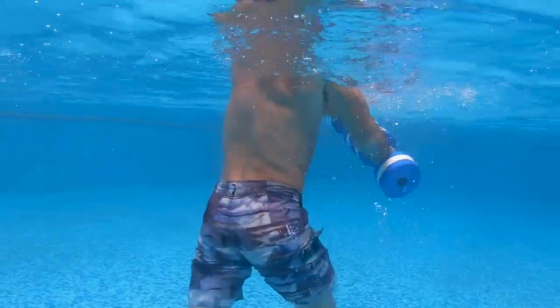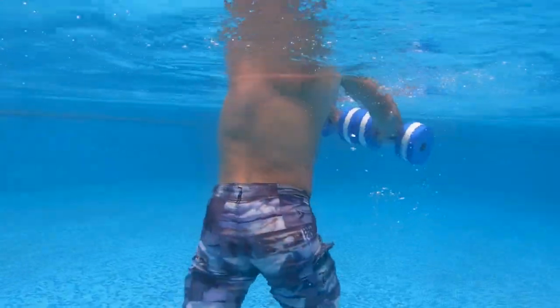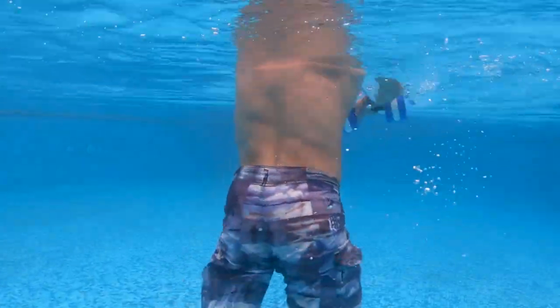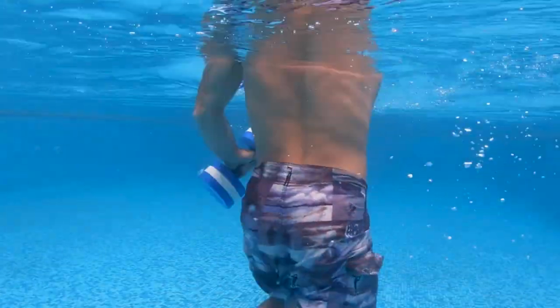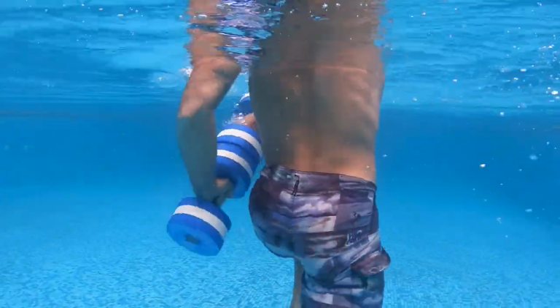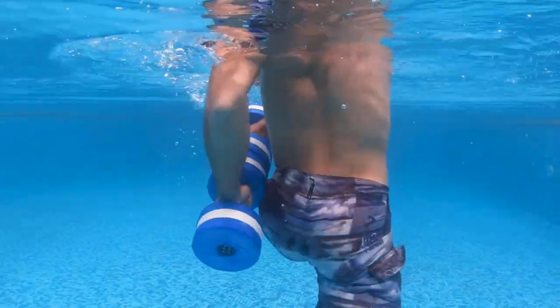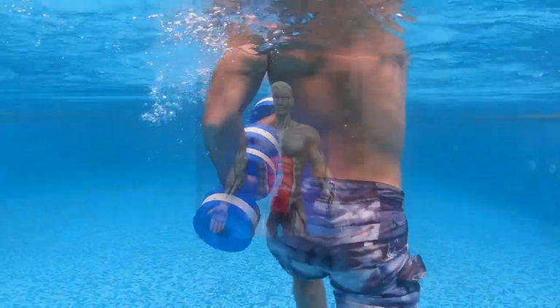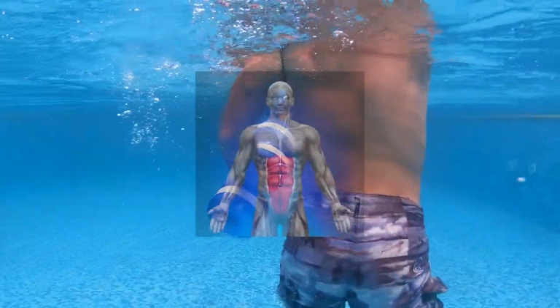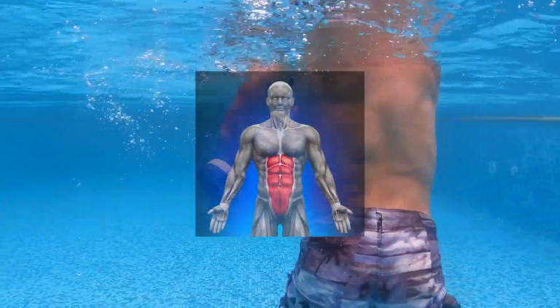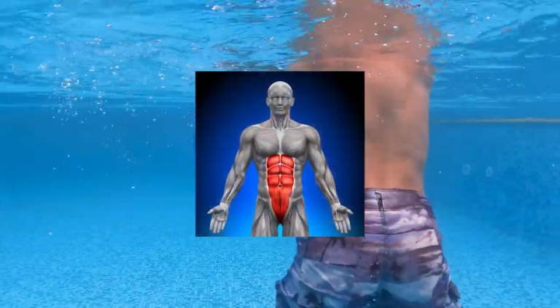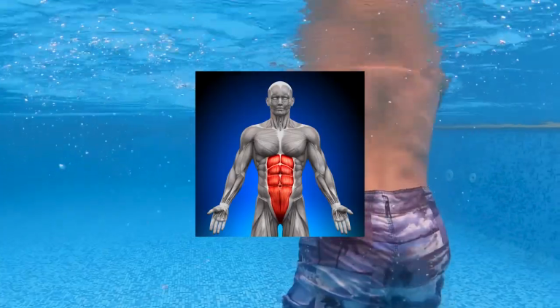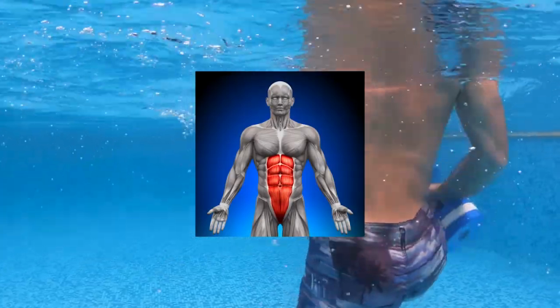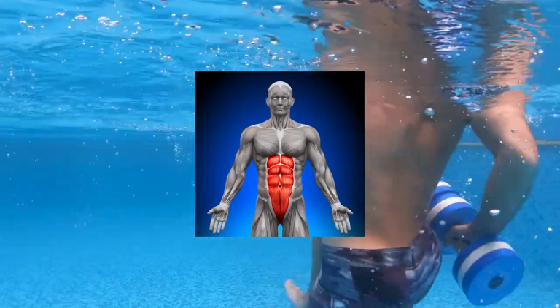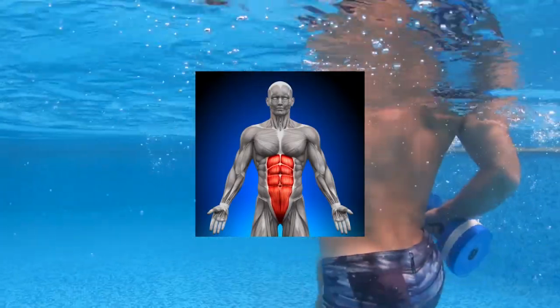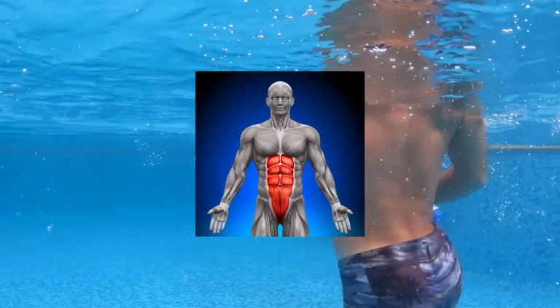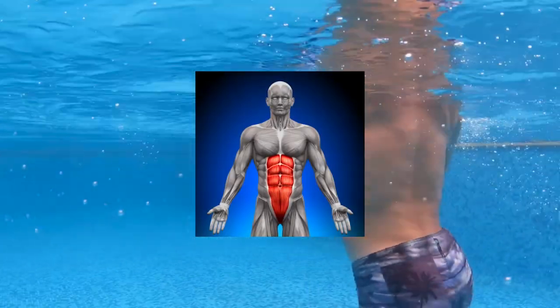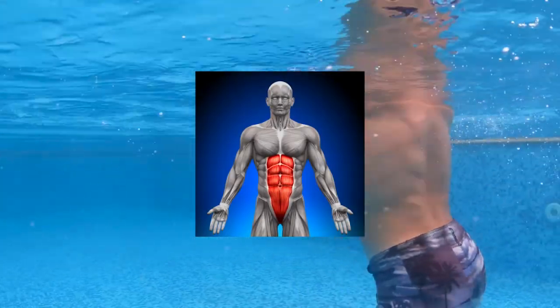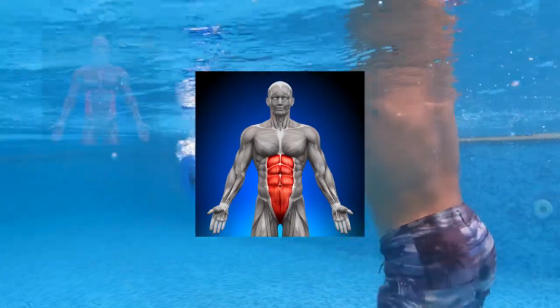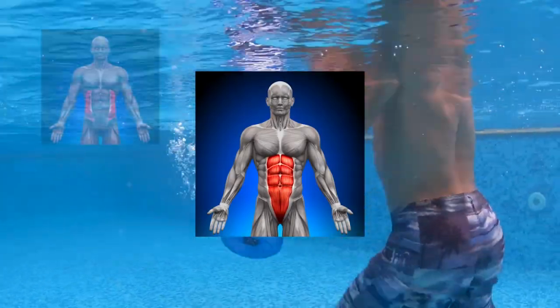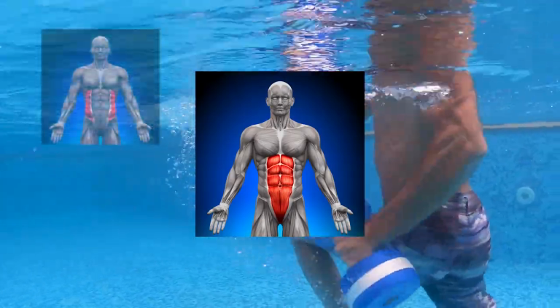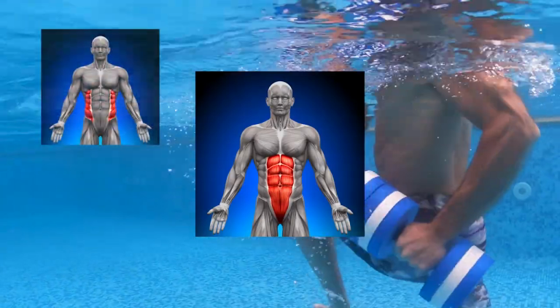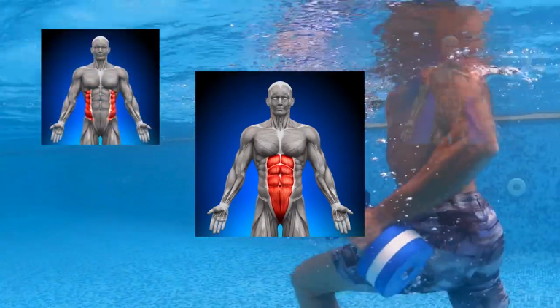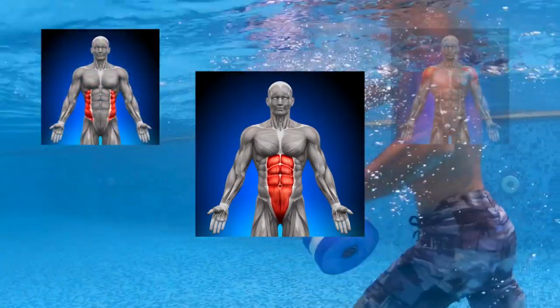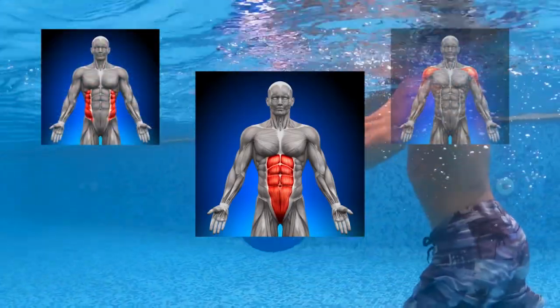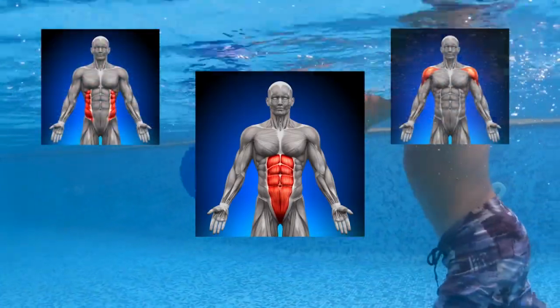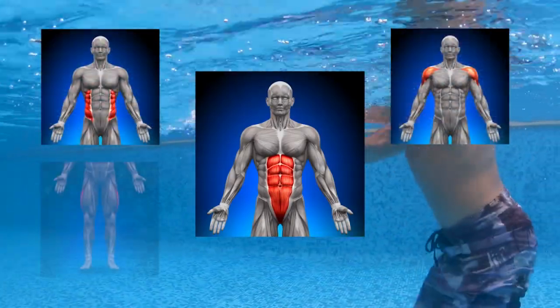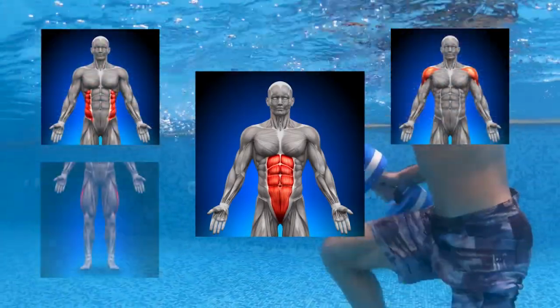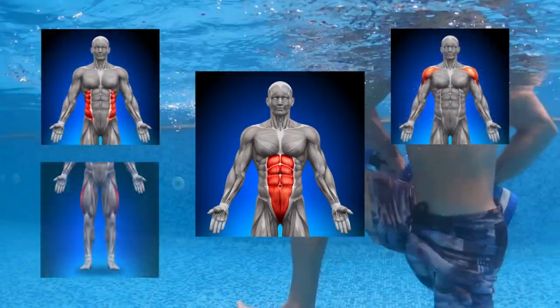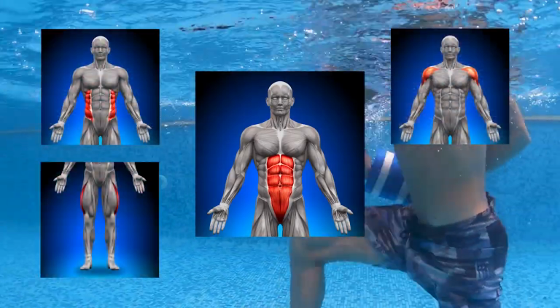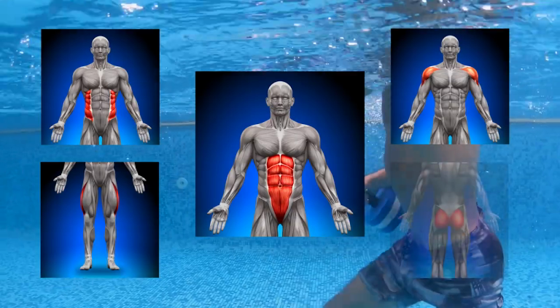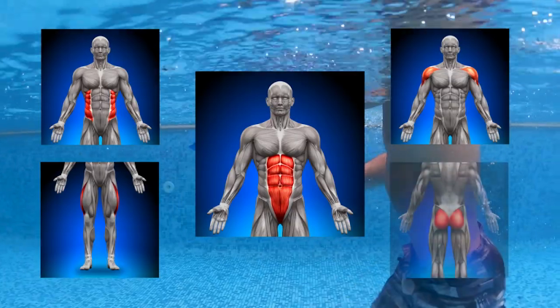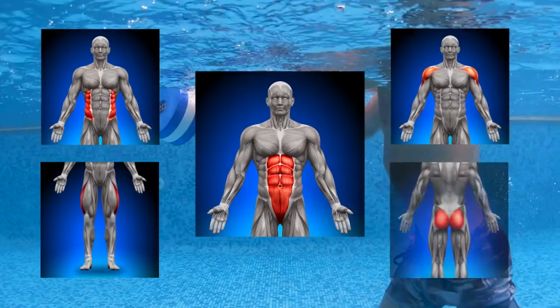As you can see here, I'm working much more than my abs. You're also working on your obliques, shoulders, legs, and of course your glutes.